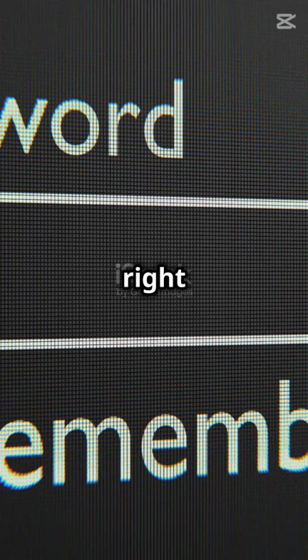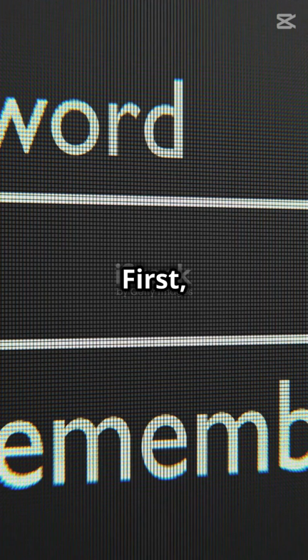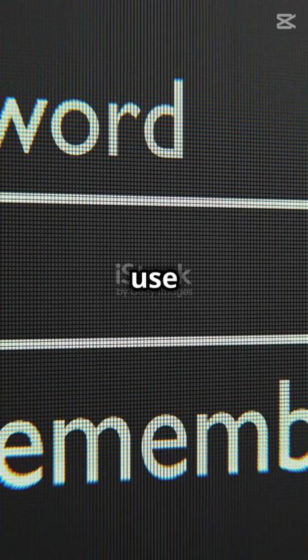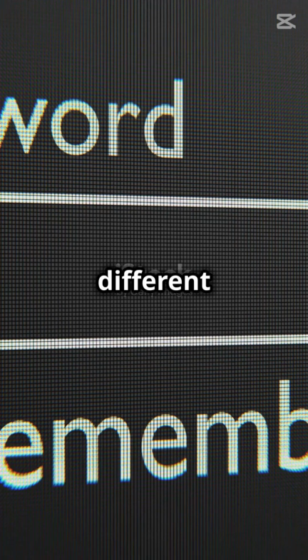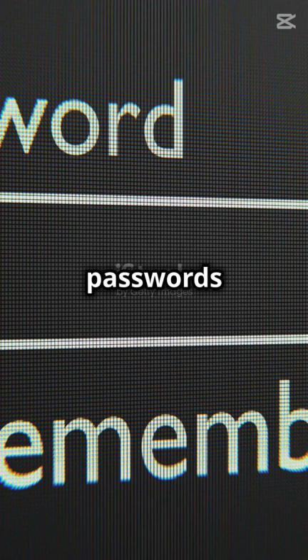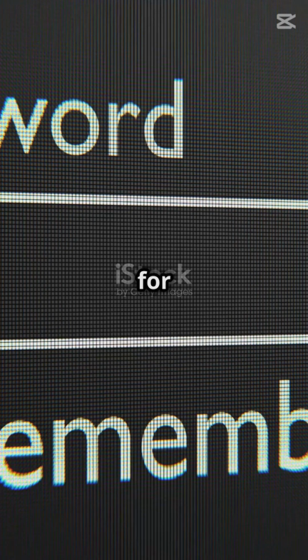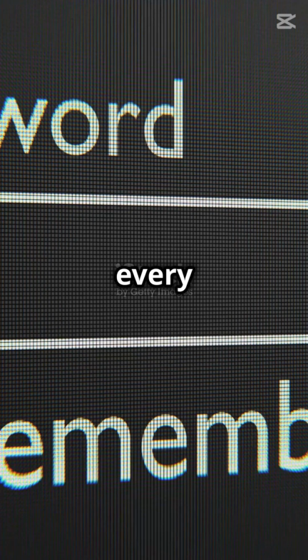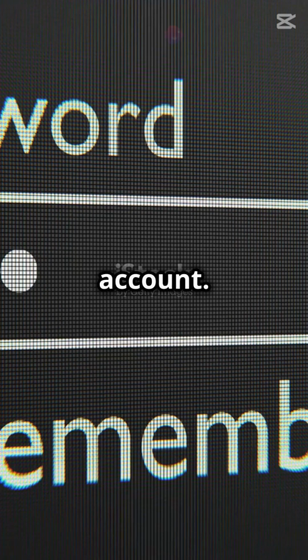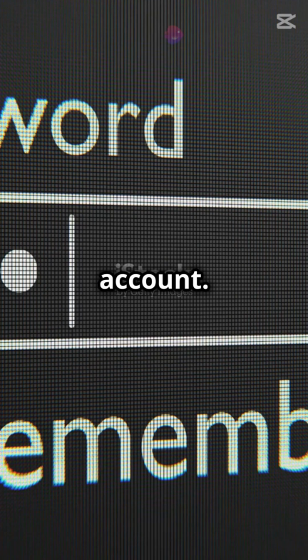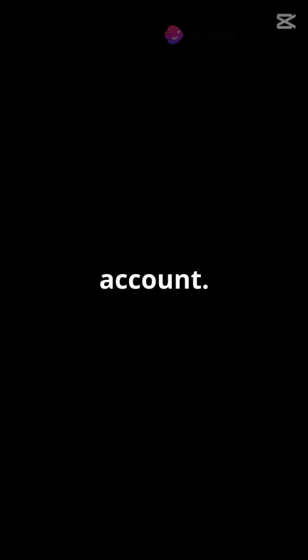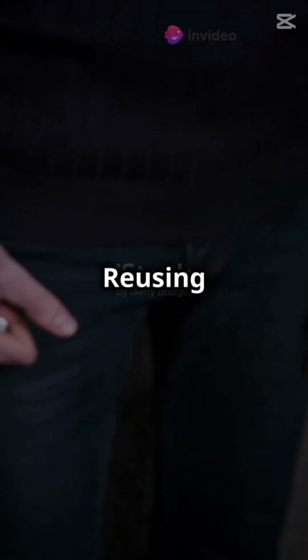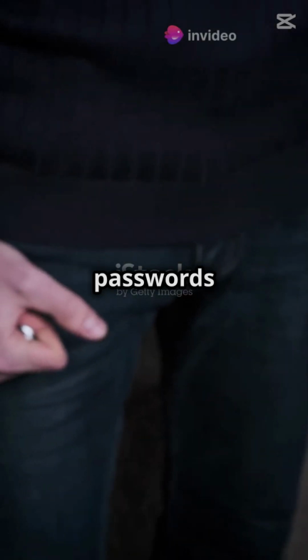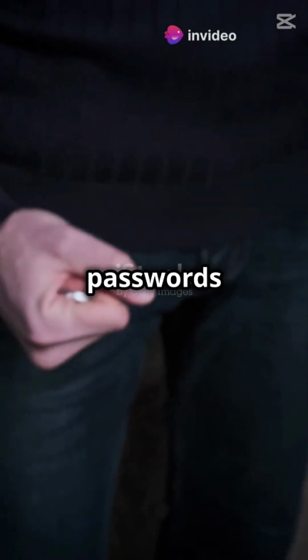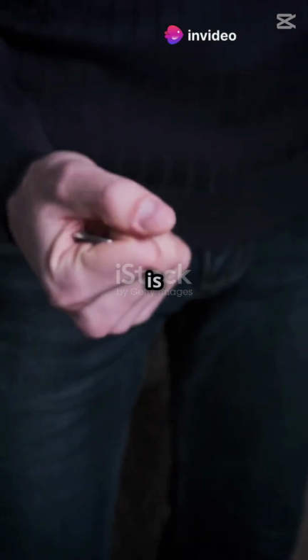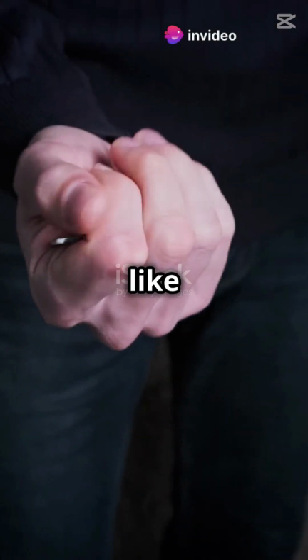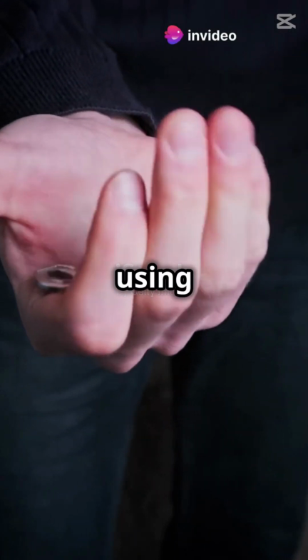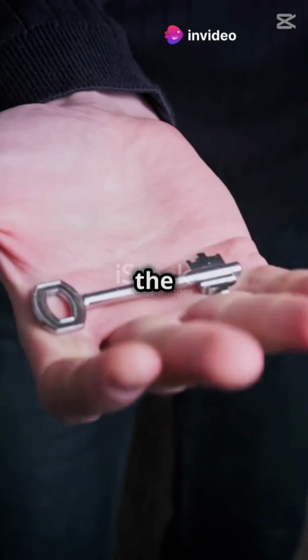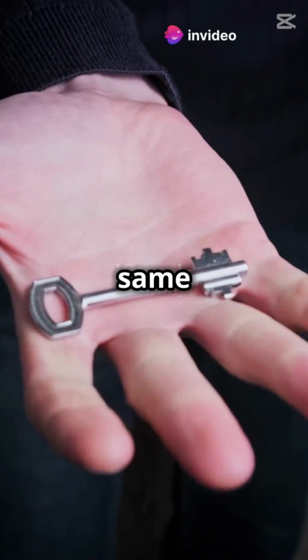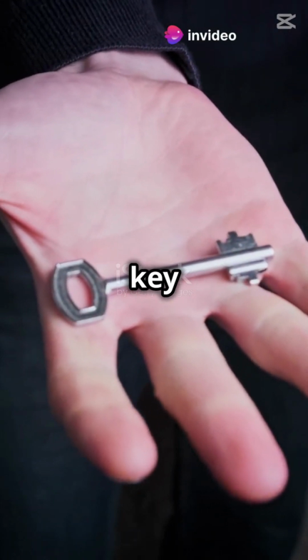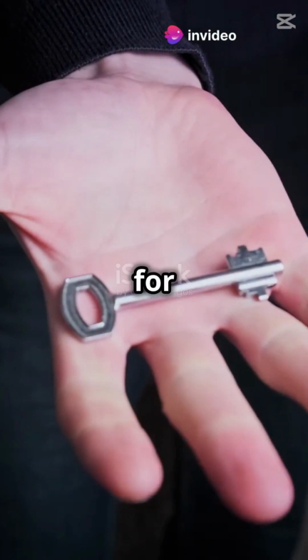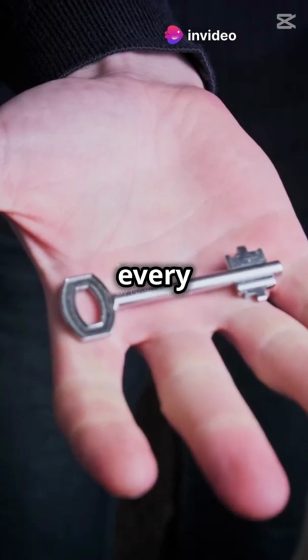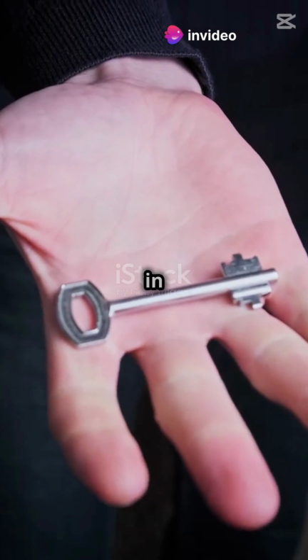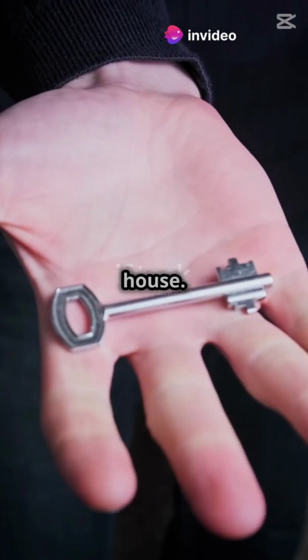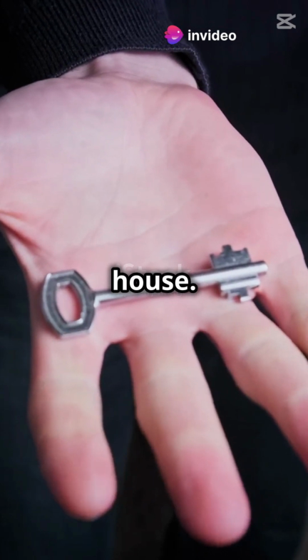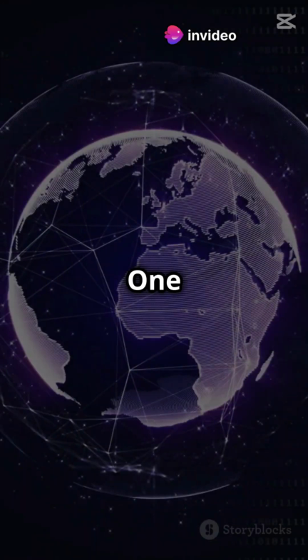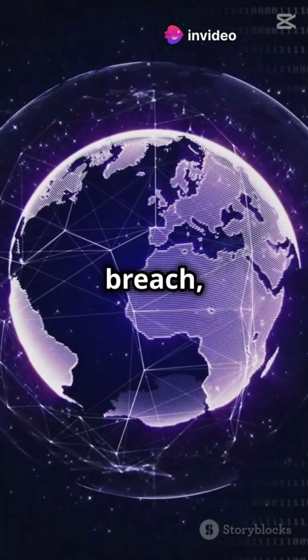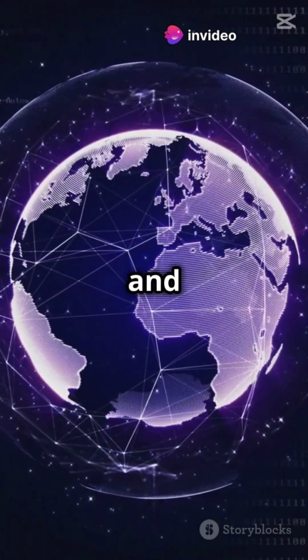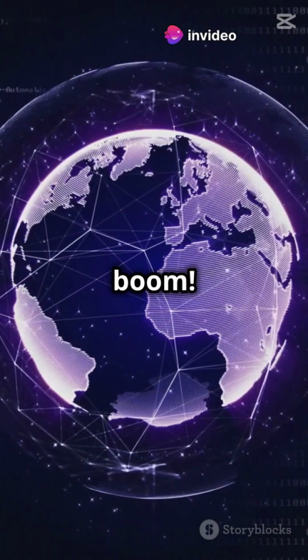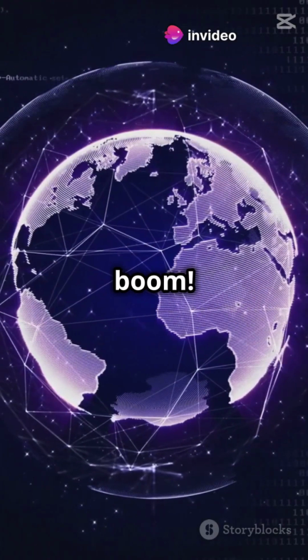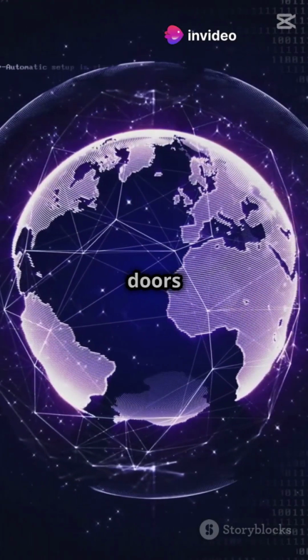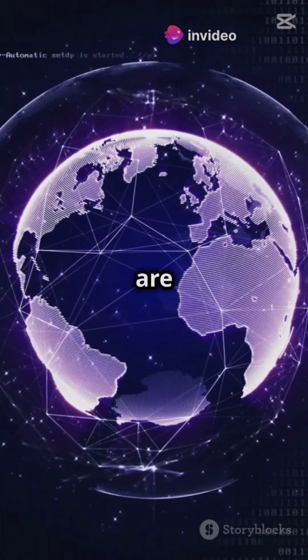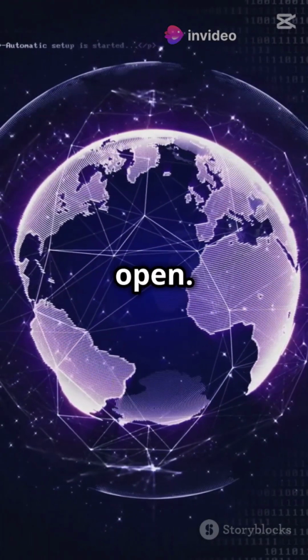First, use different passwords for every account. Reusing passwords is like using the same key for every lock in your house. One breach and boom — all doors are open.